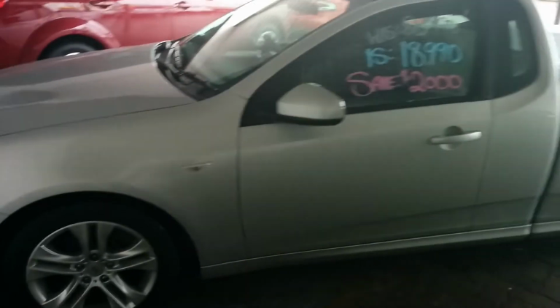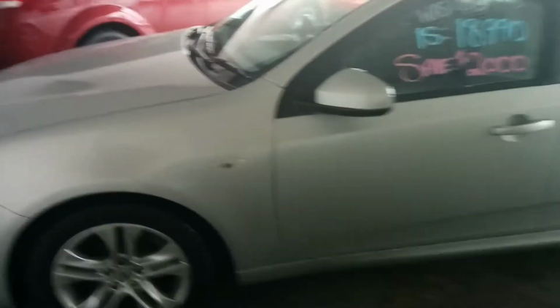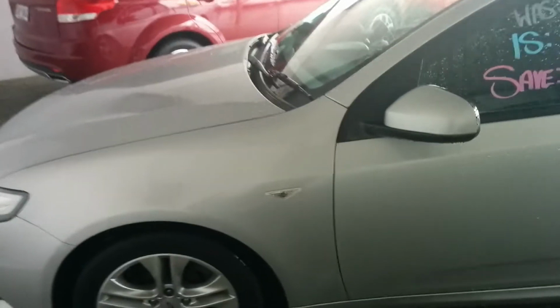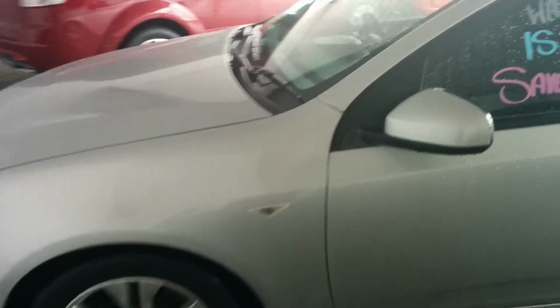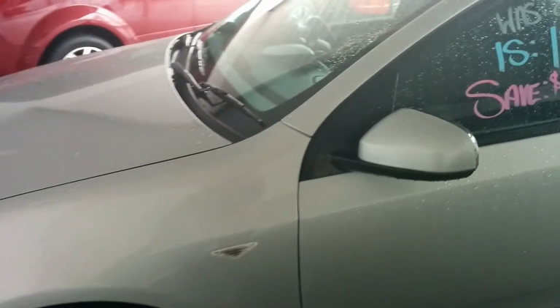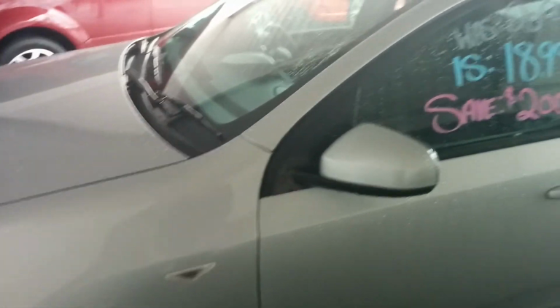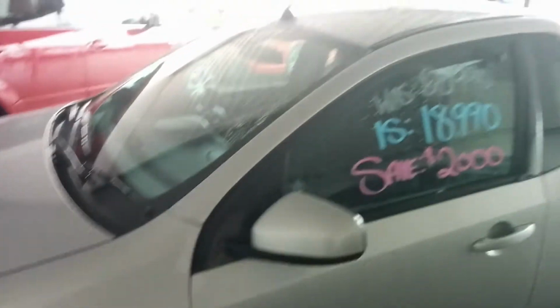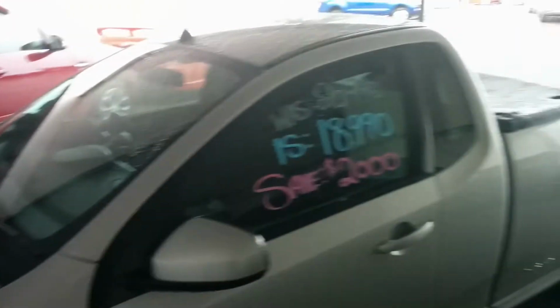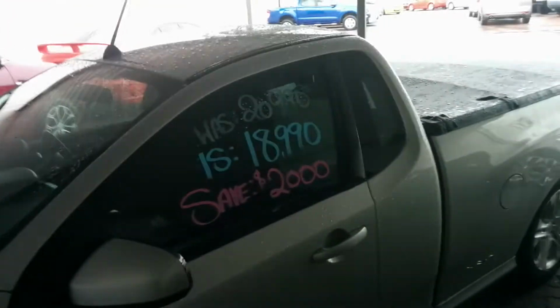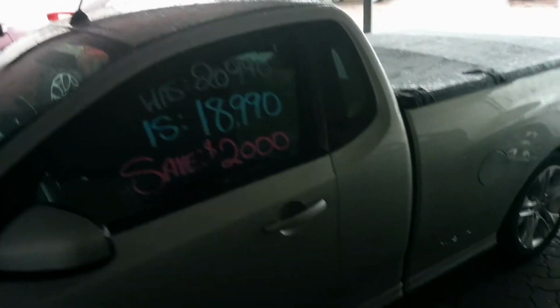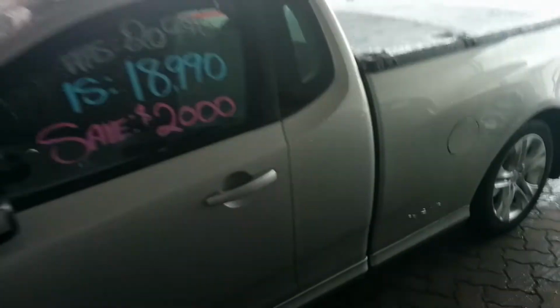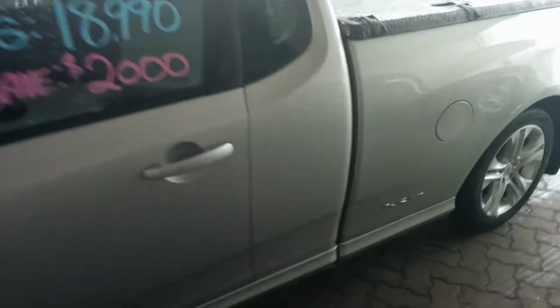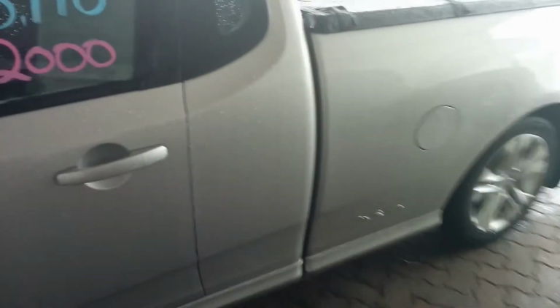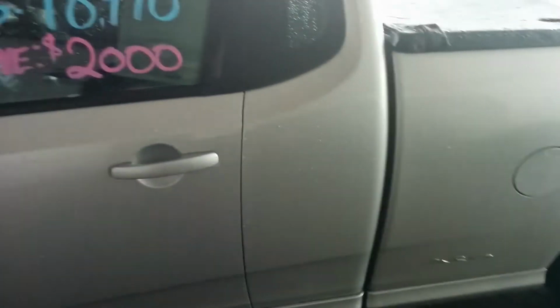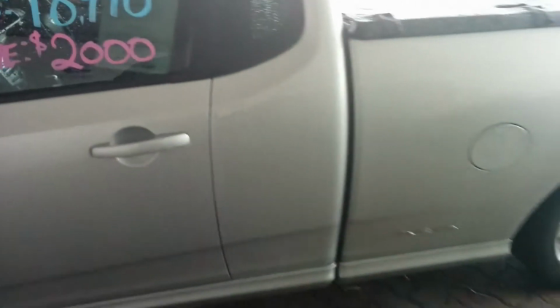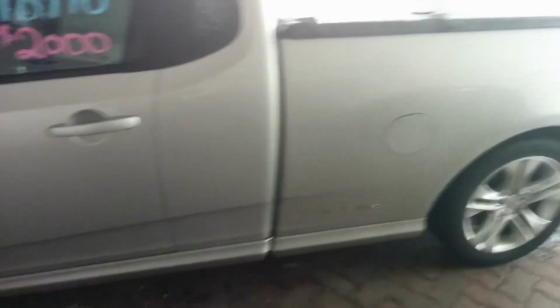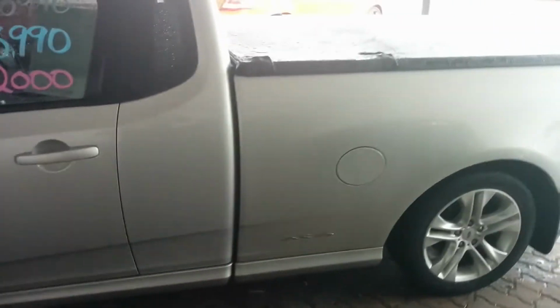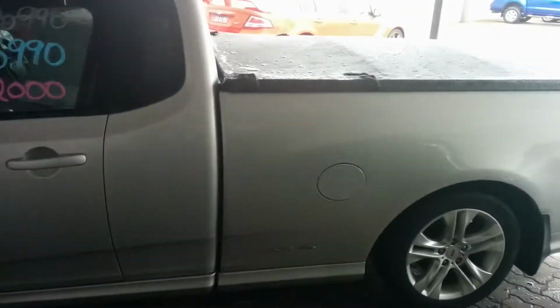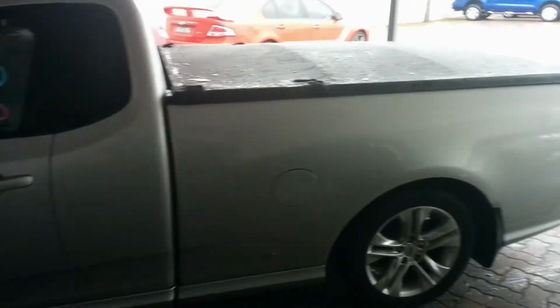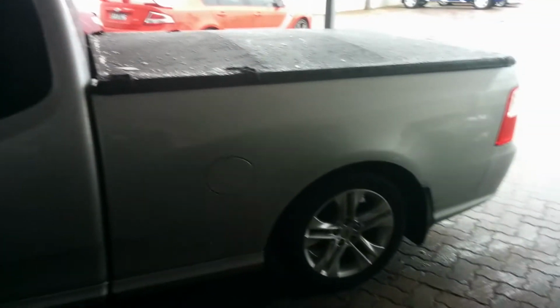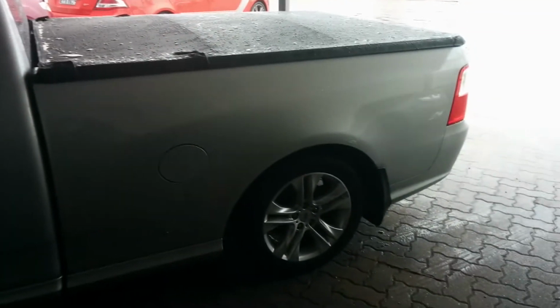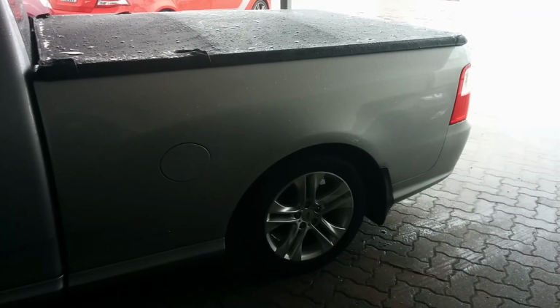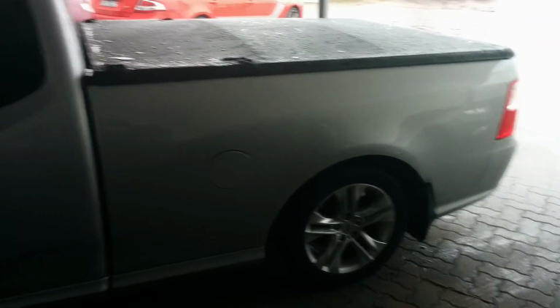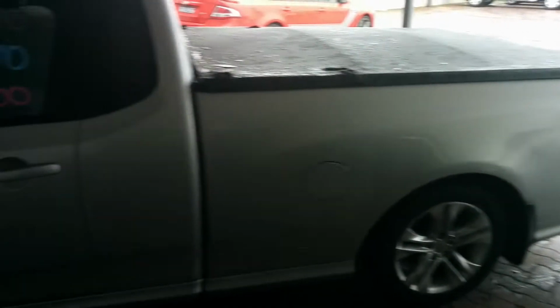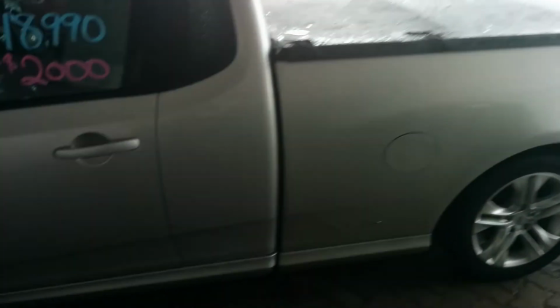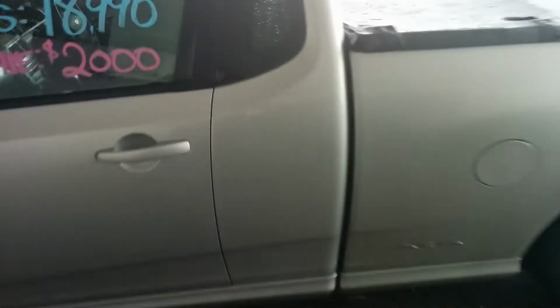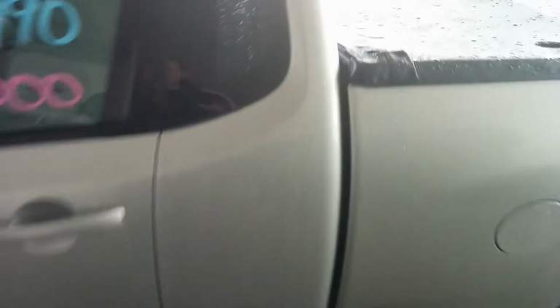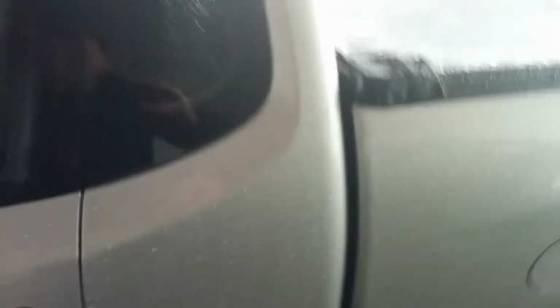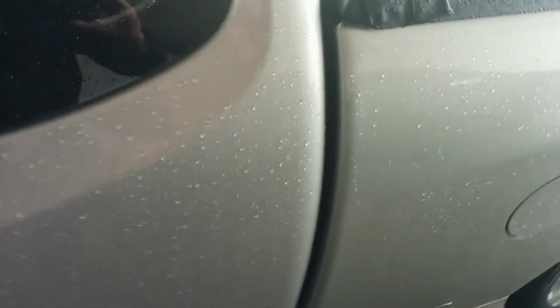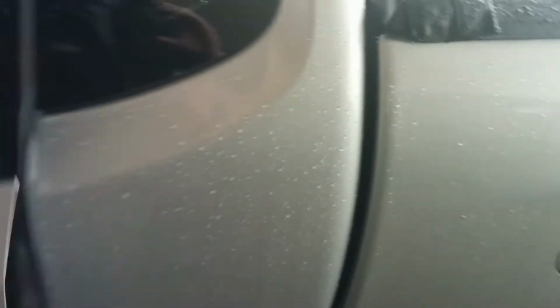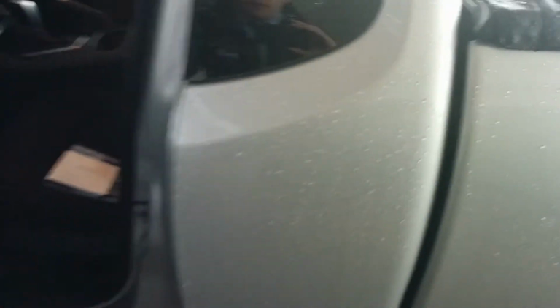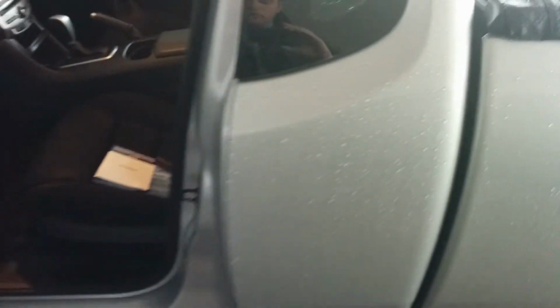This car is in immaculate condition. It's a little bit wet today, so obviously it's got a bit of water on it, but no damage, no scratches or anything like that. It is in gorgeous condition. Coming through to the passenger side of the vehicle here.